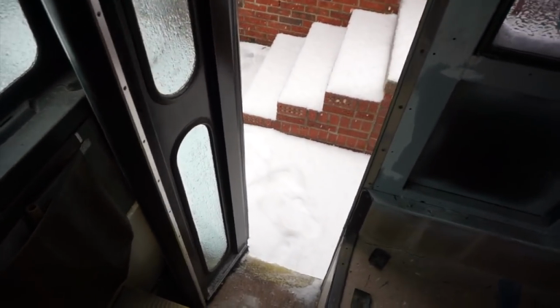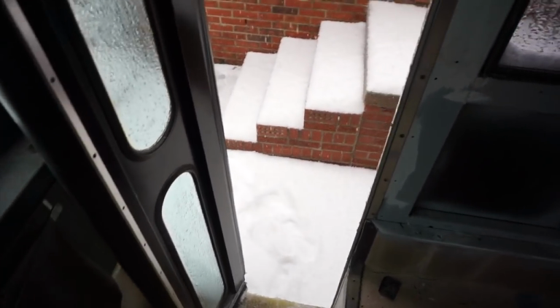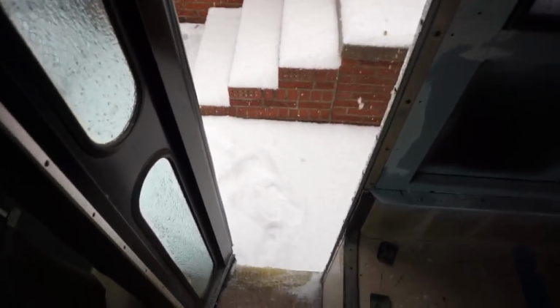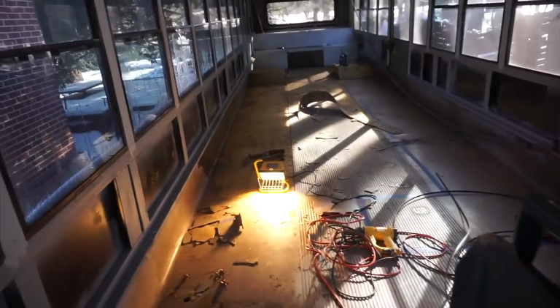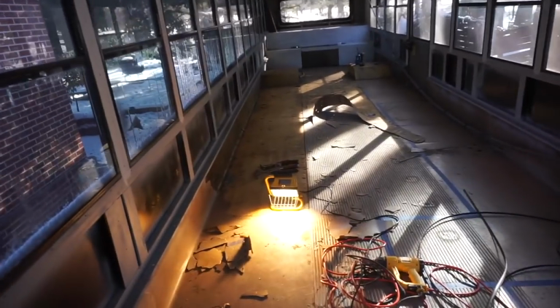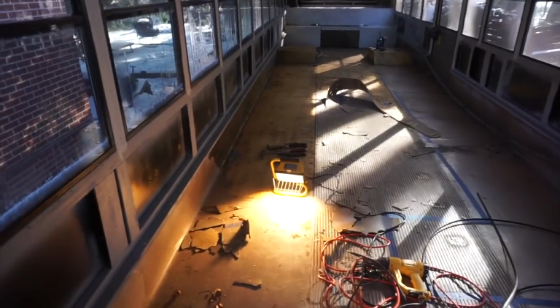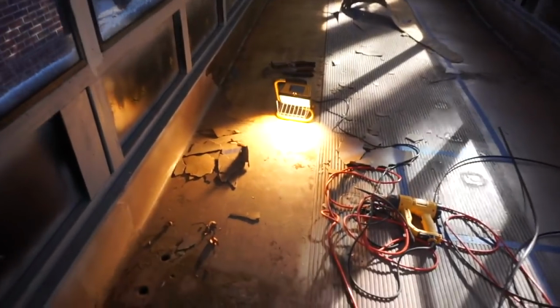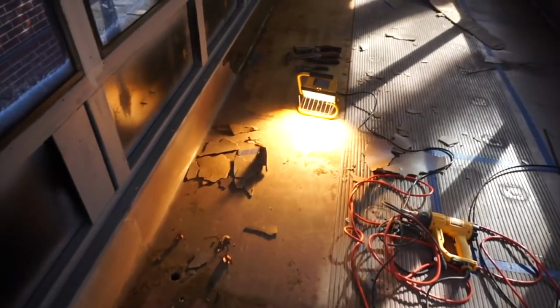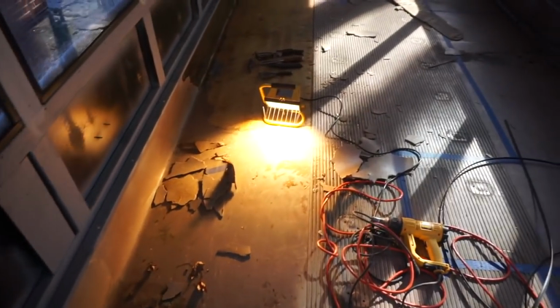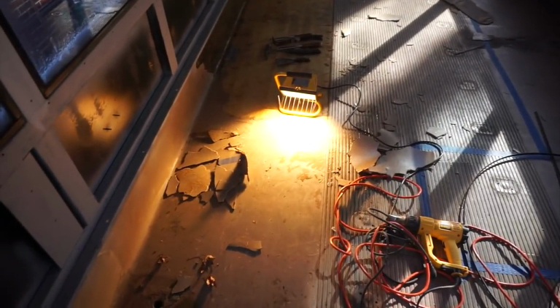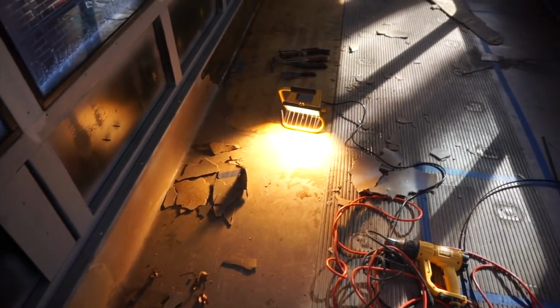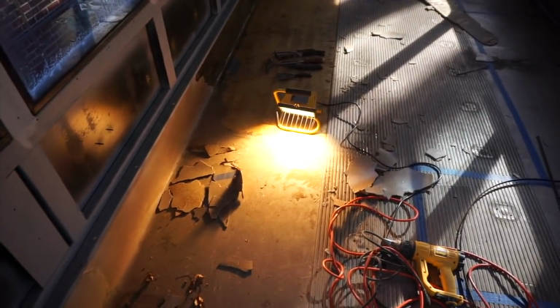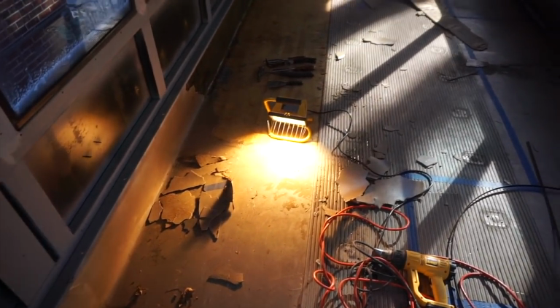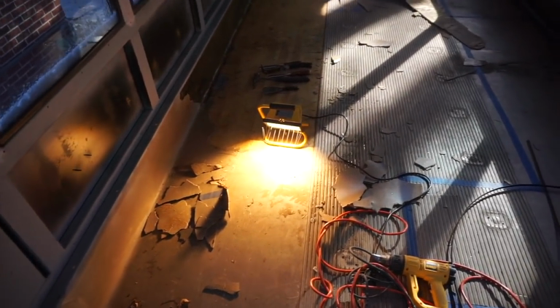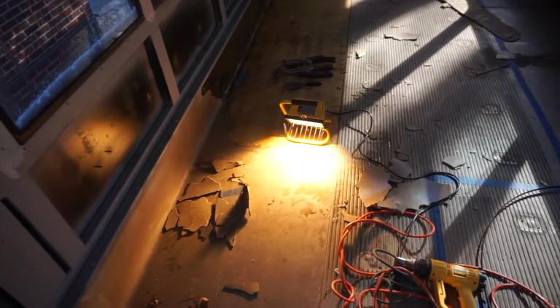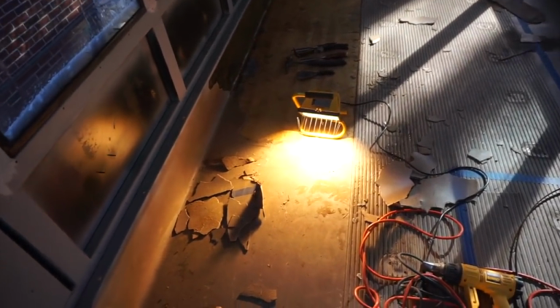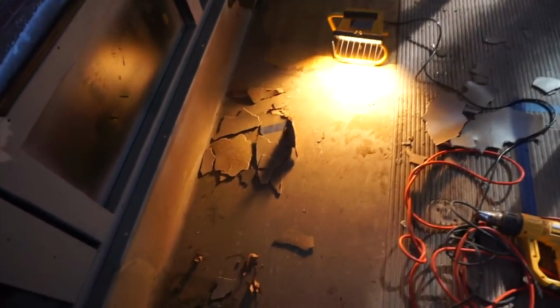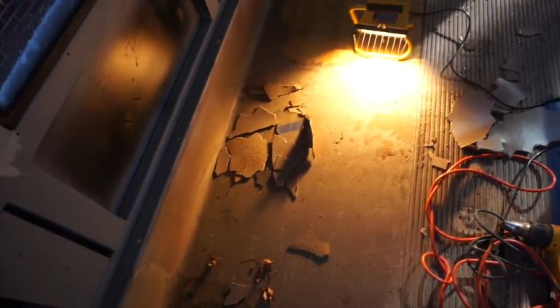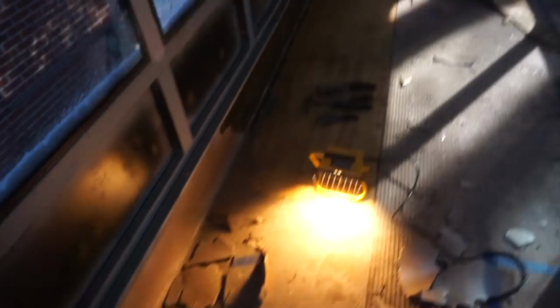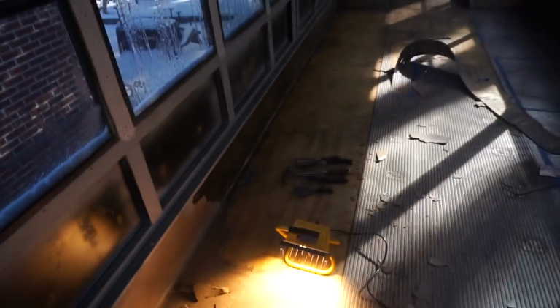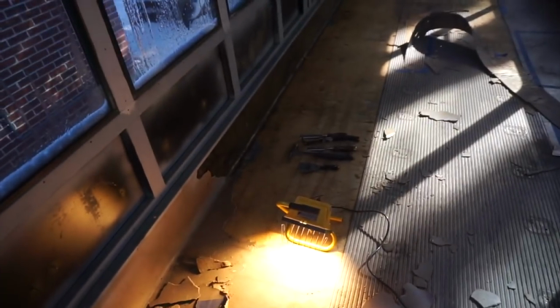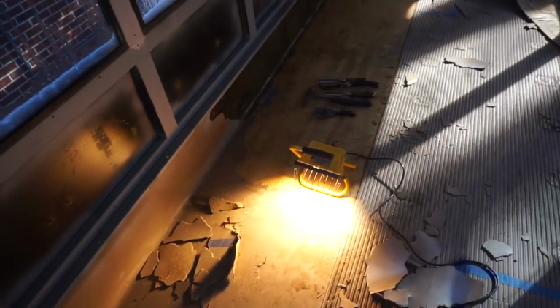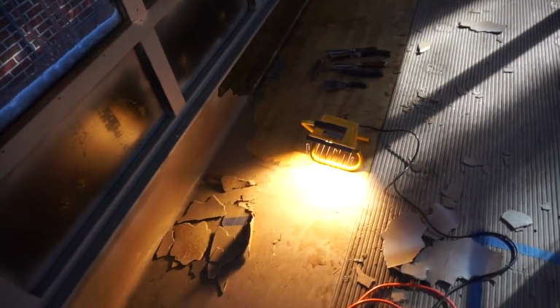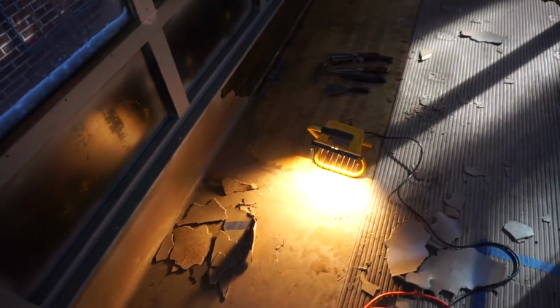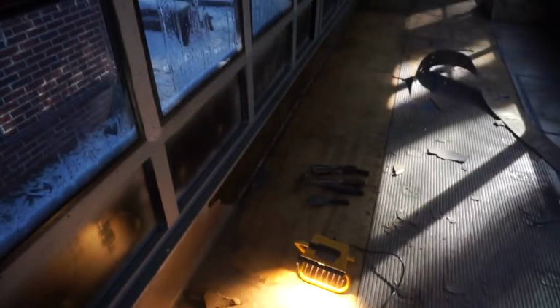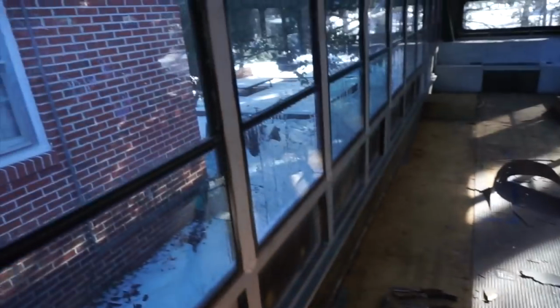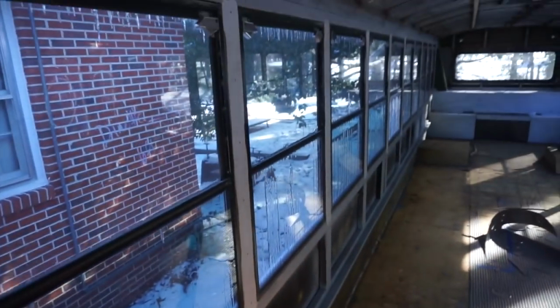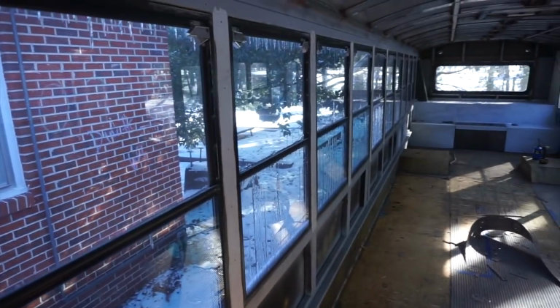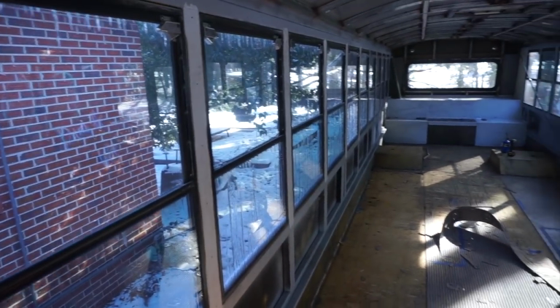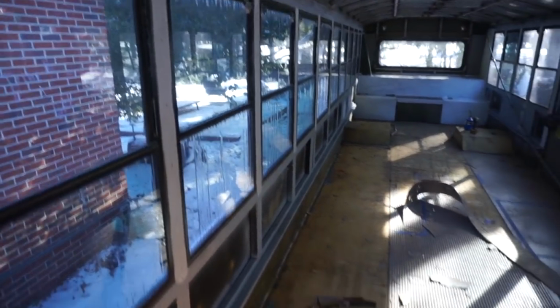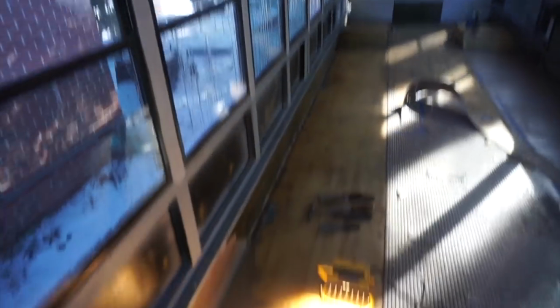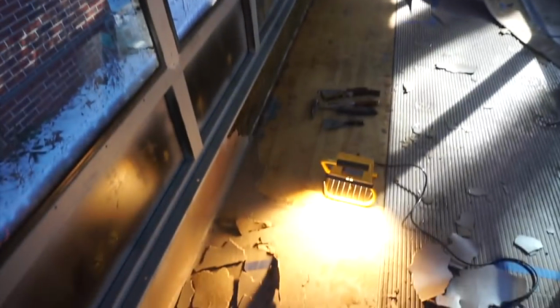We had a couple snow days, had a Christmas vacation, had a couple work days, and now it's back to the bus. Not working on the windows right now because it's too cold to really do anything out there.